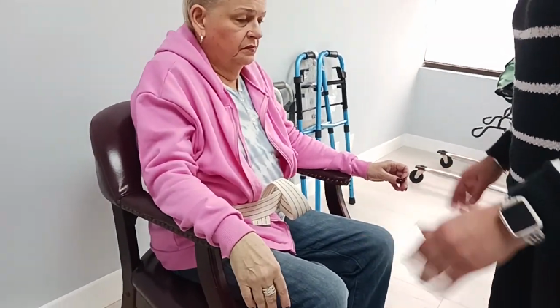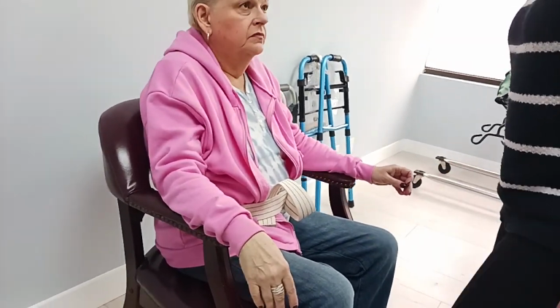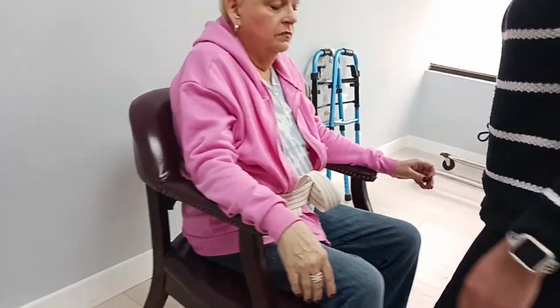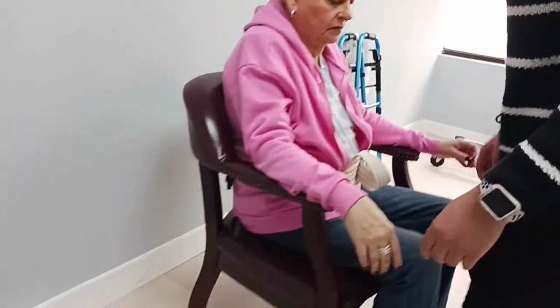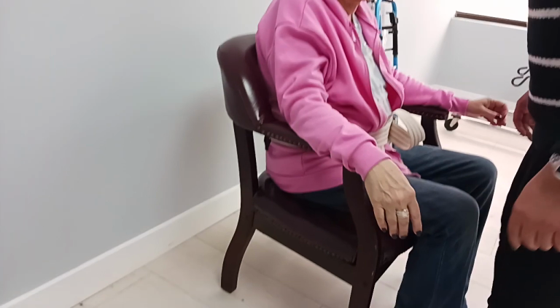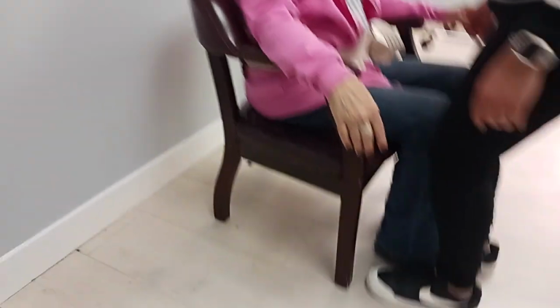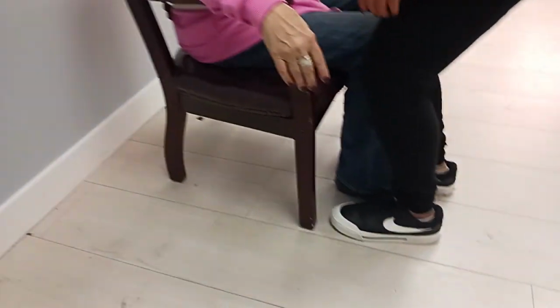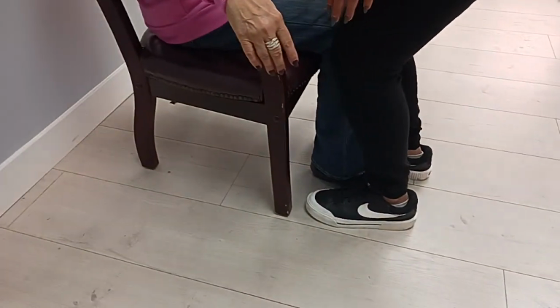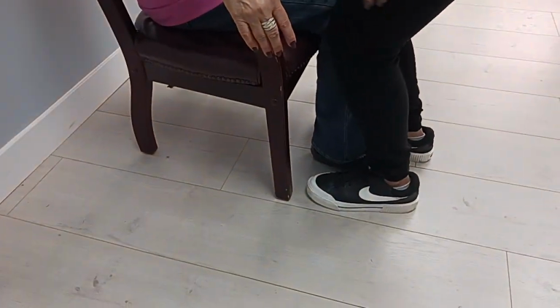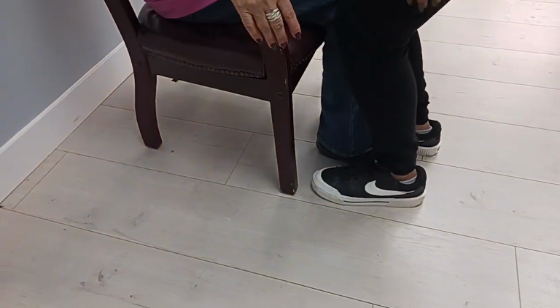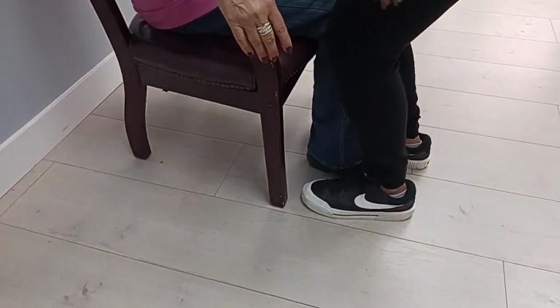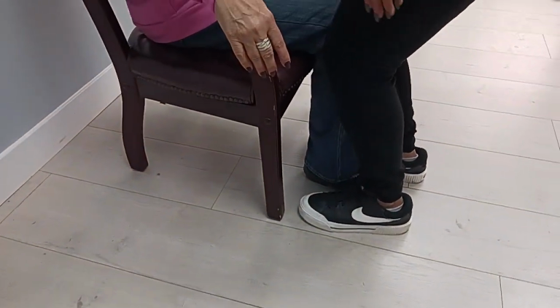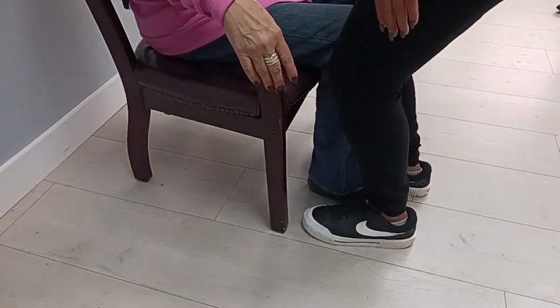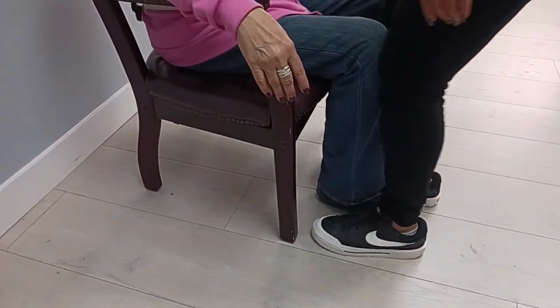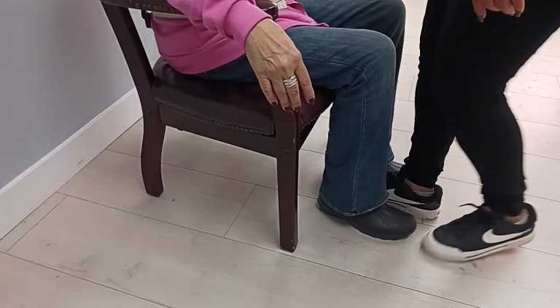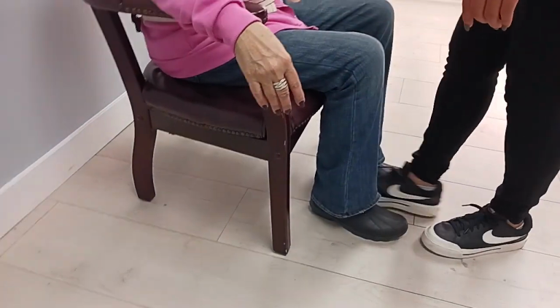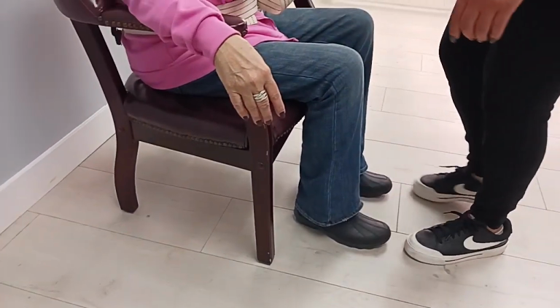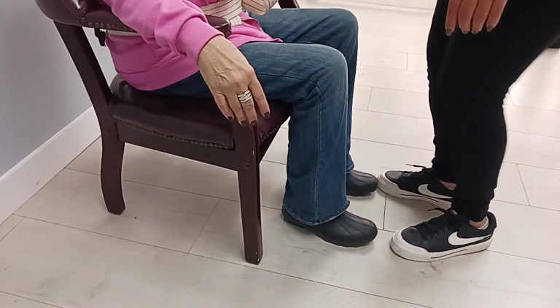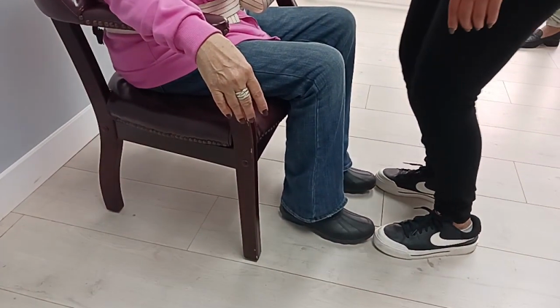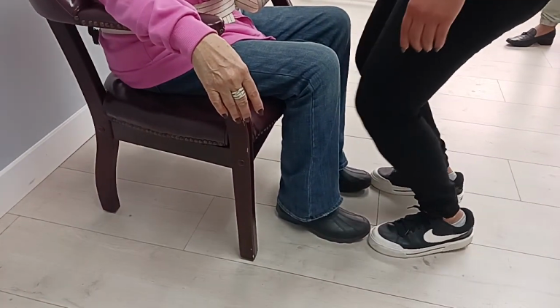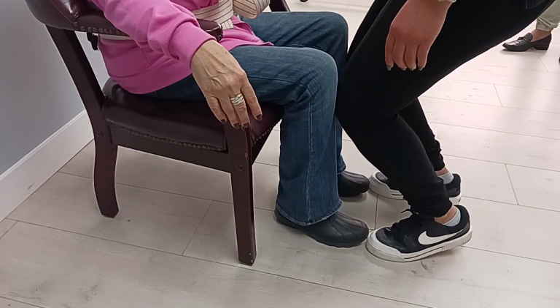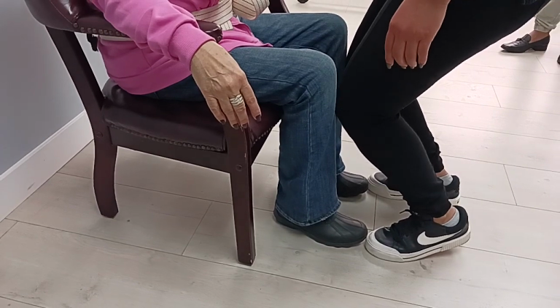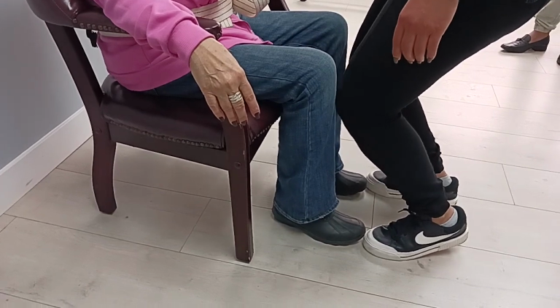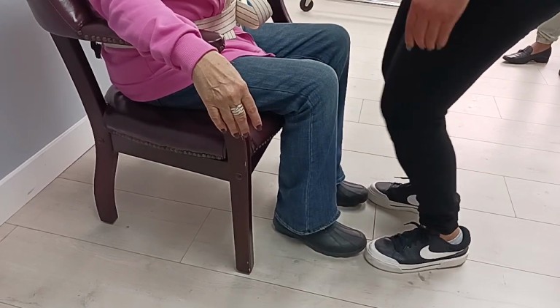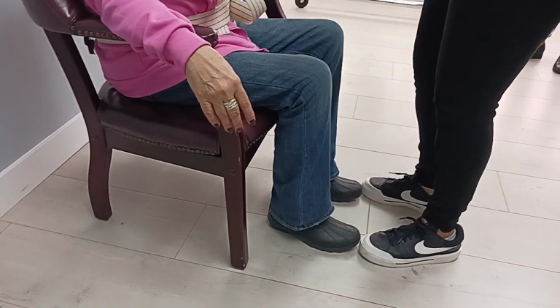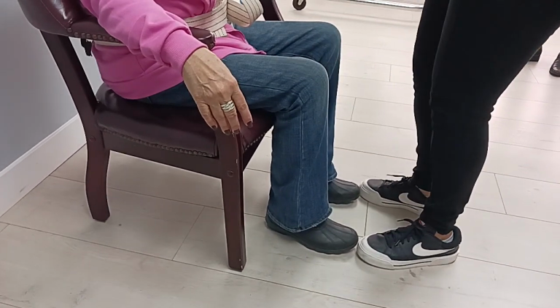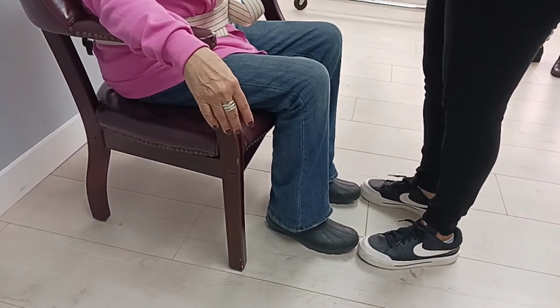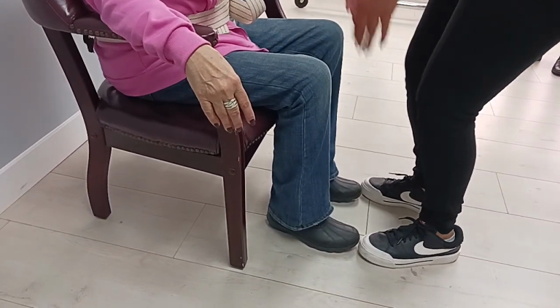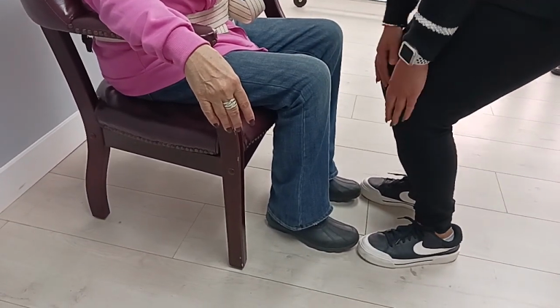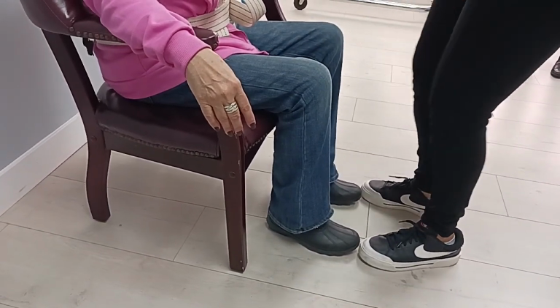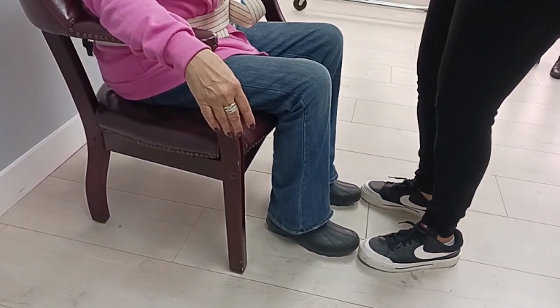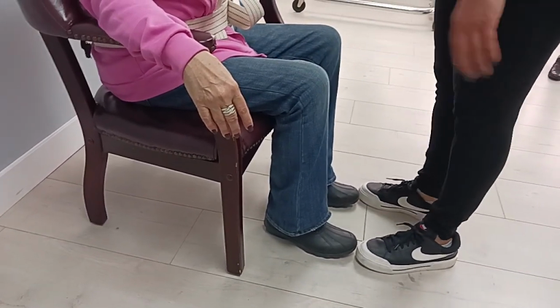There are two ways you can position your knees — knee to knee — making sure it's against them so that the weight goes towards you.